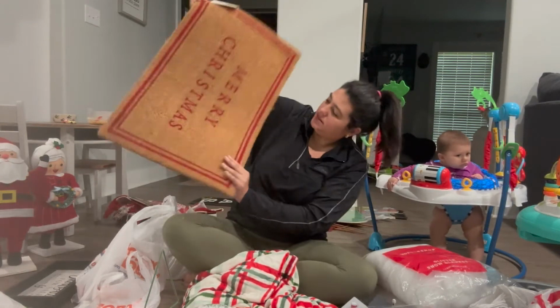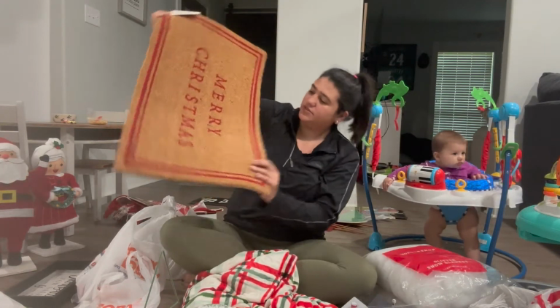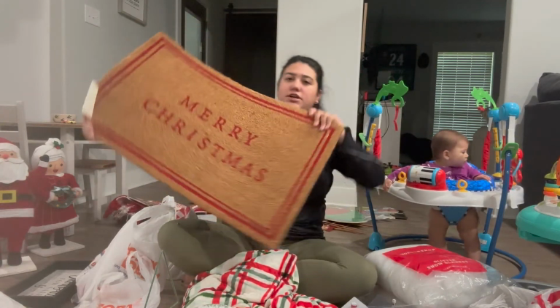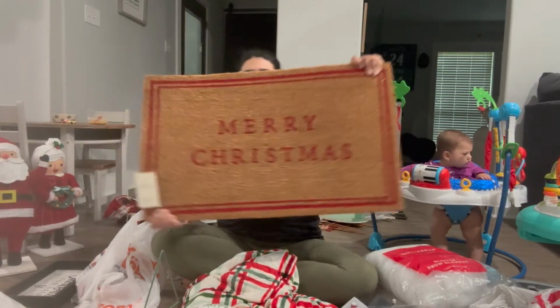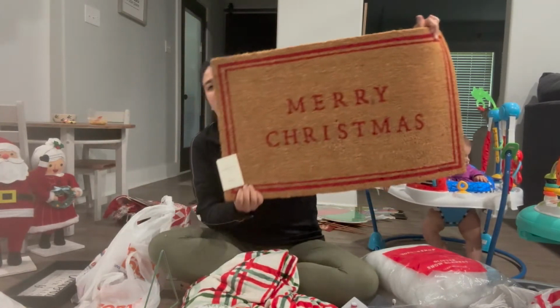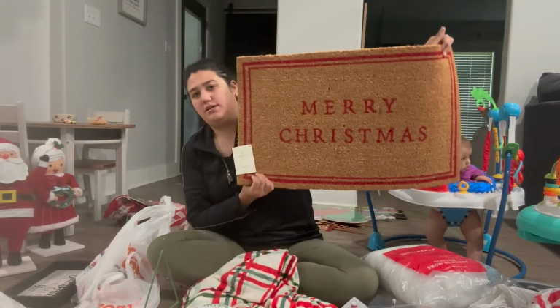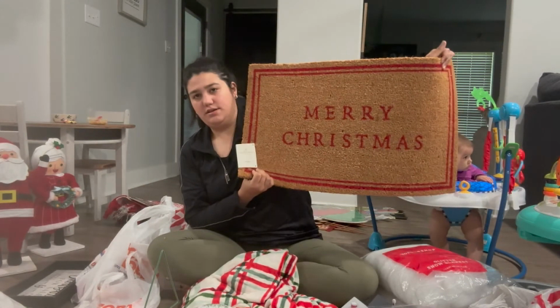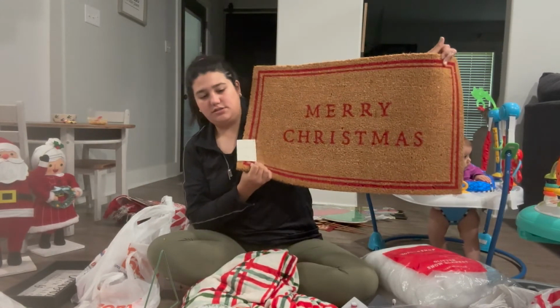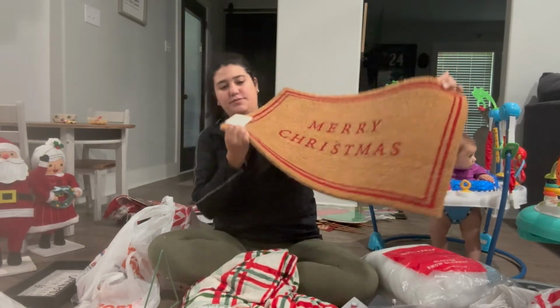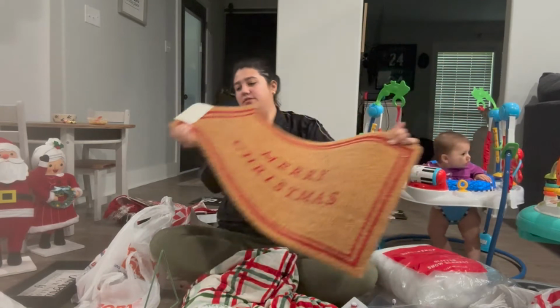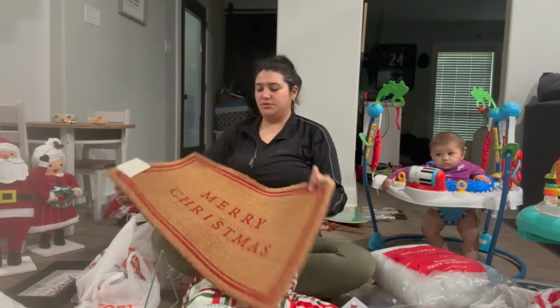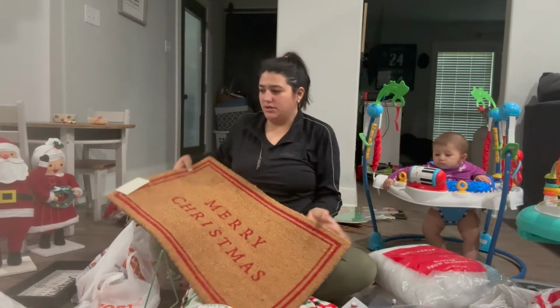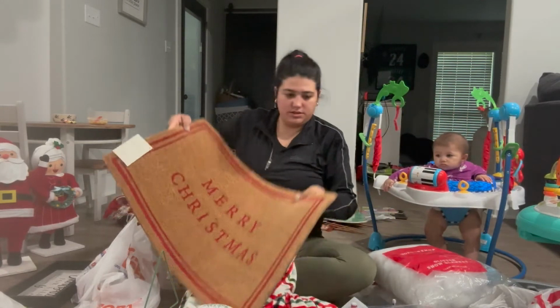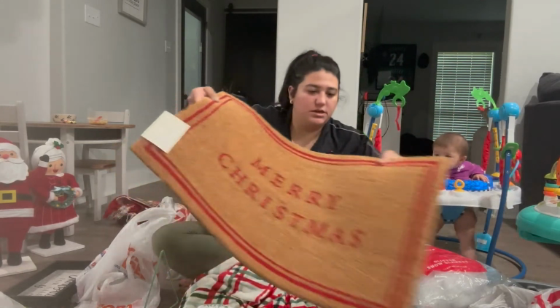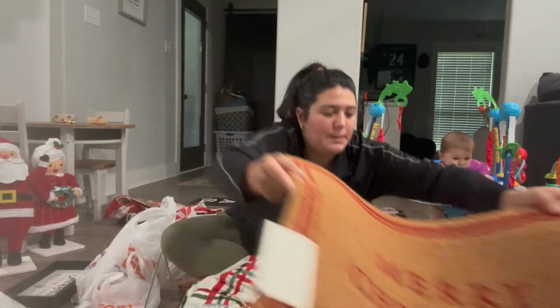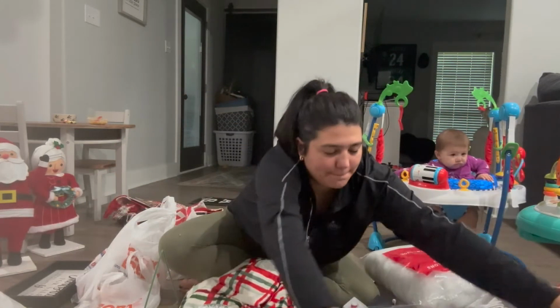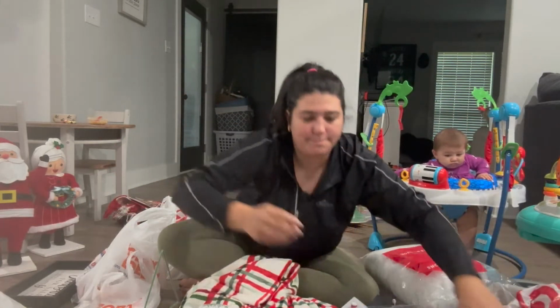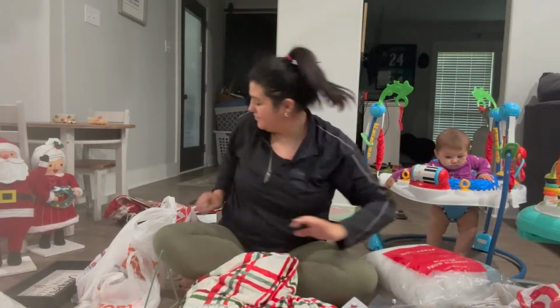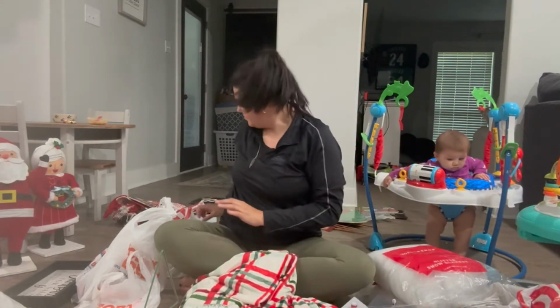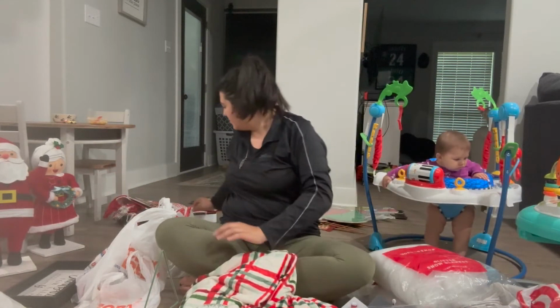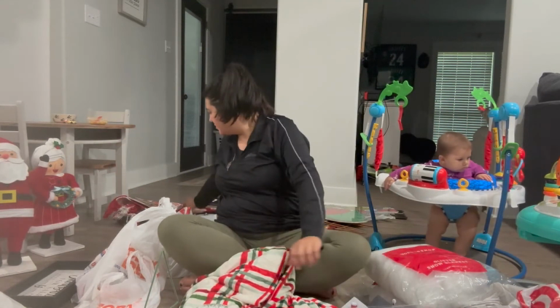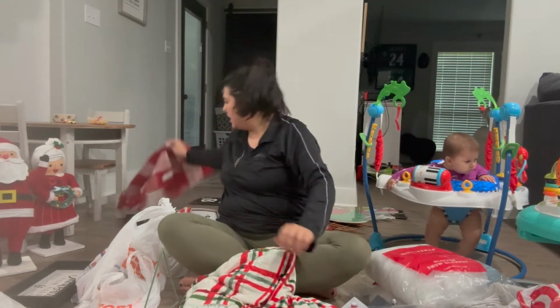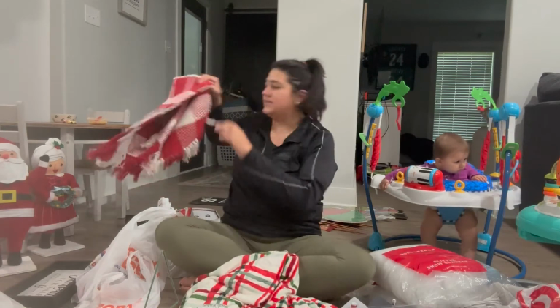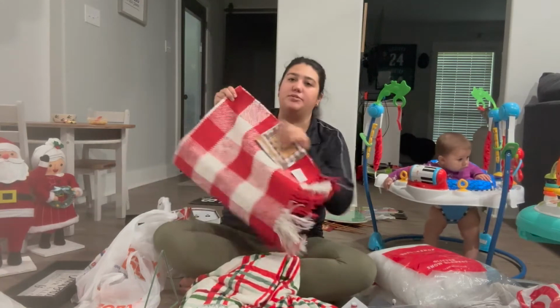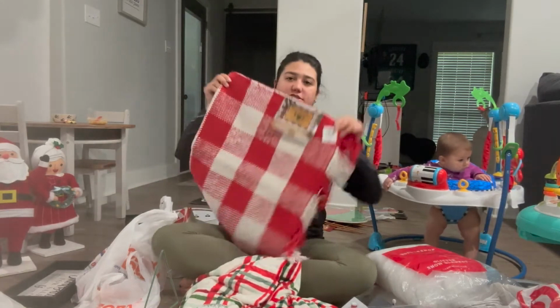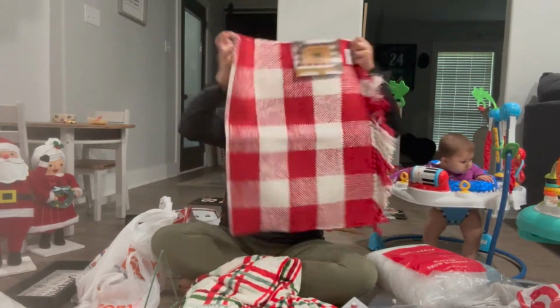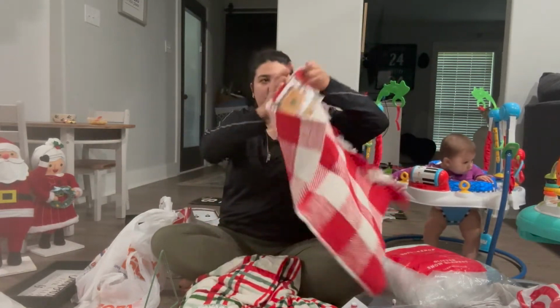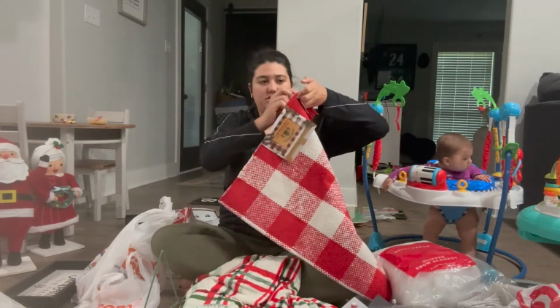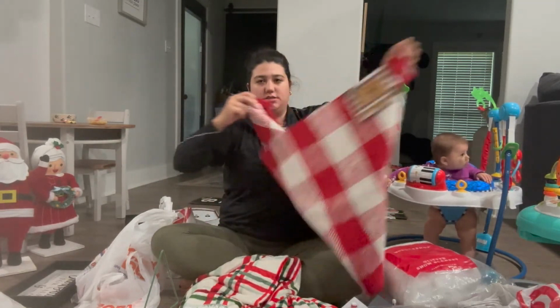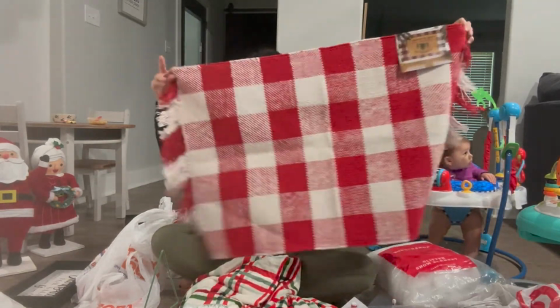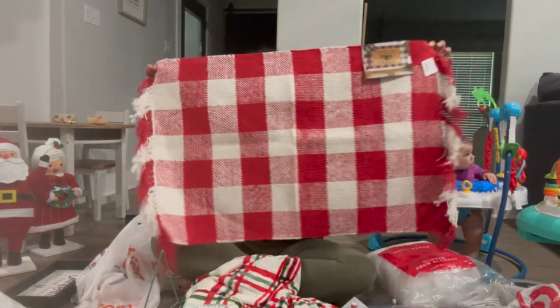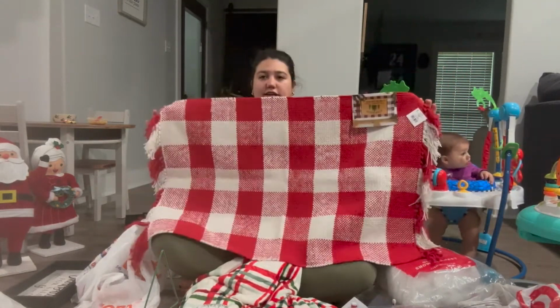This from Target — just a little mat for the front door. I got this at Hobby Lobby to go underneath it.